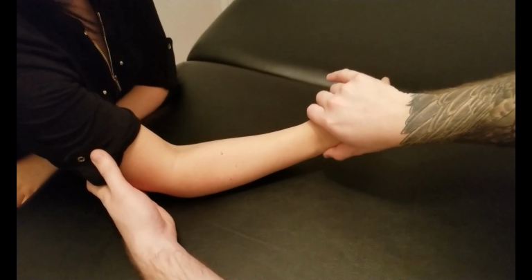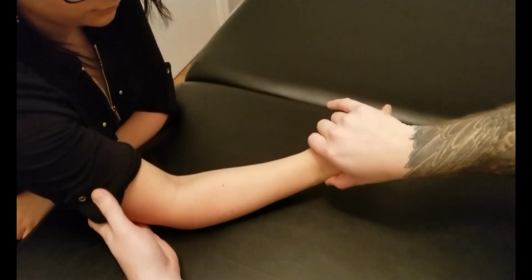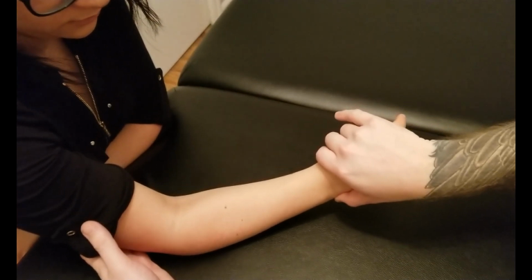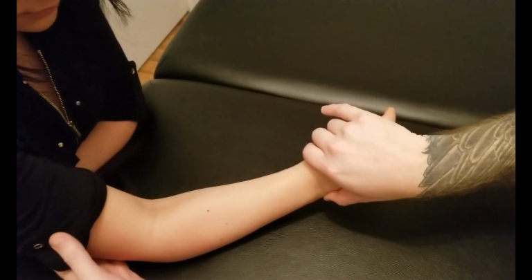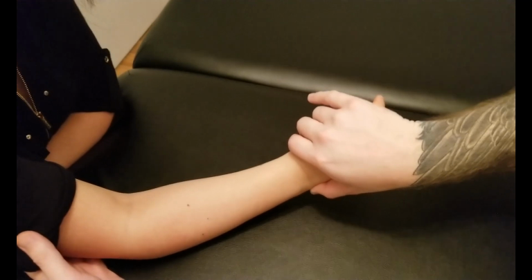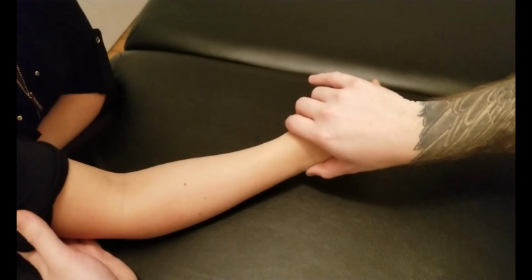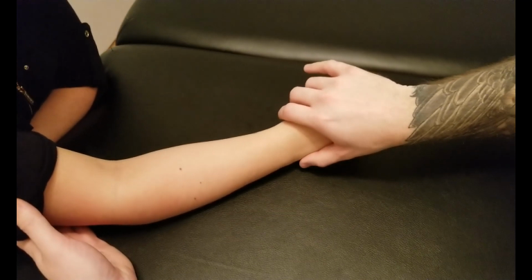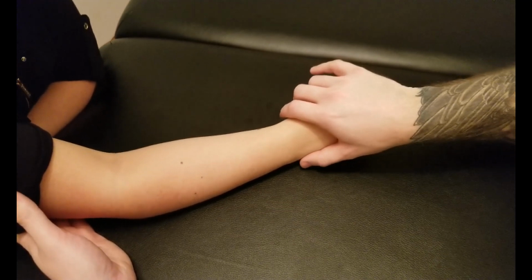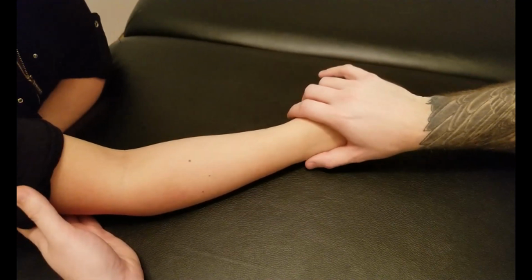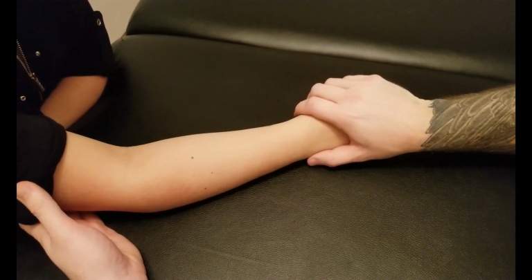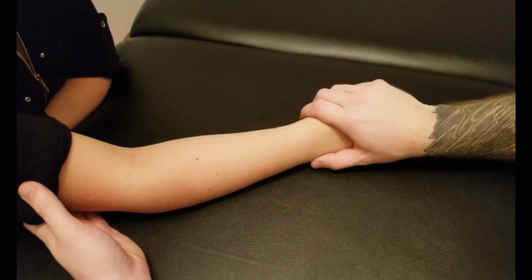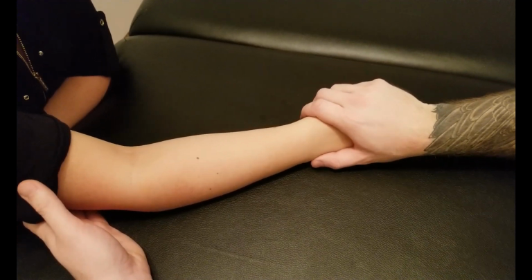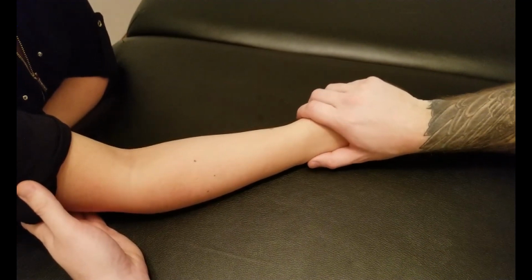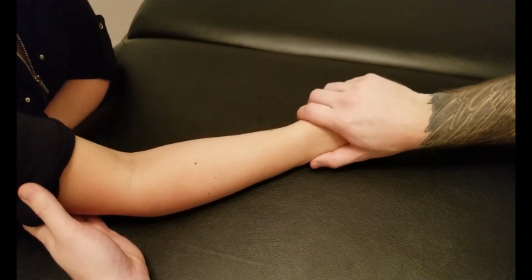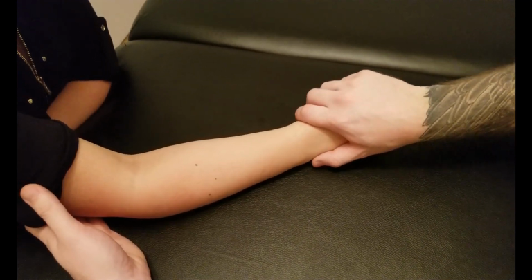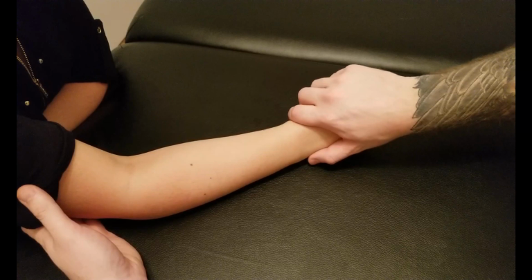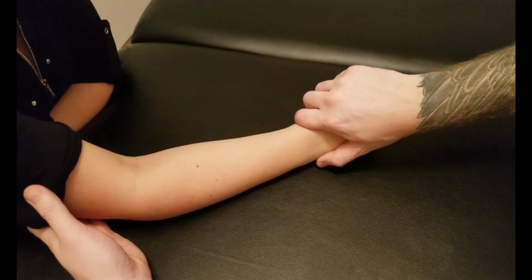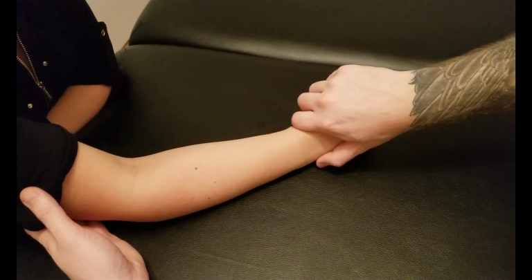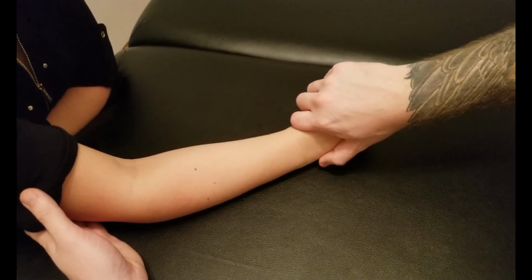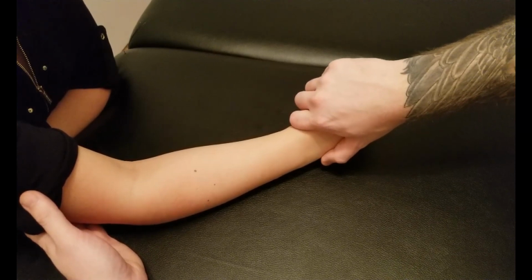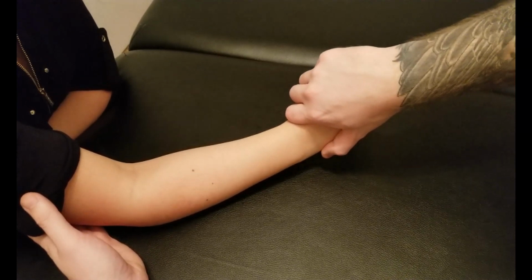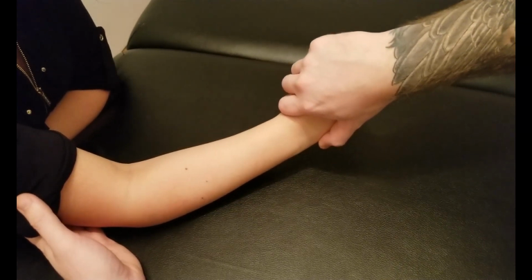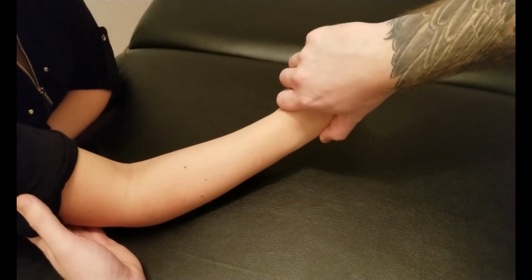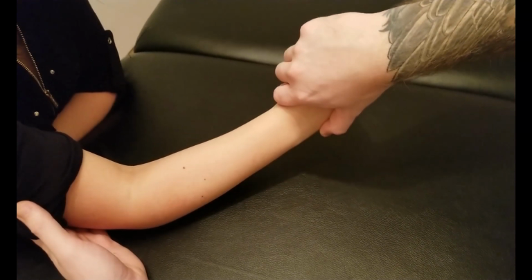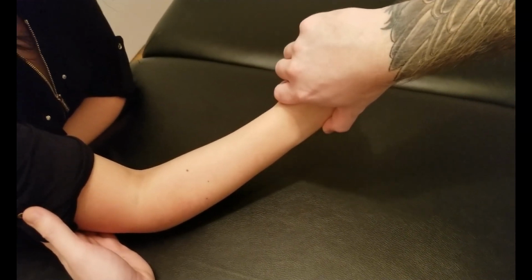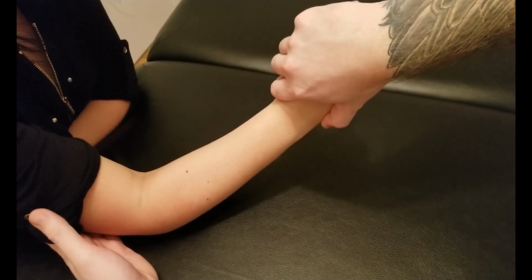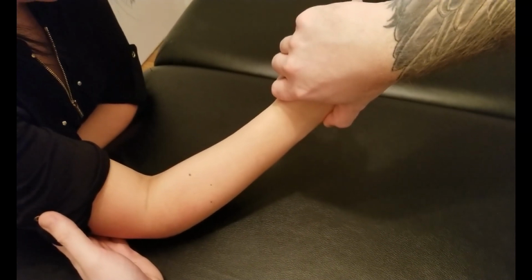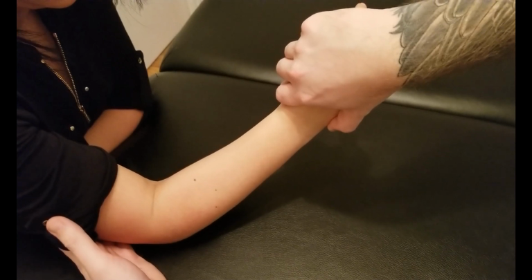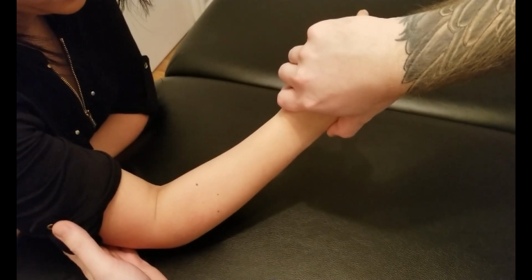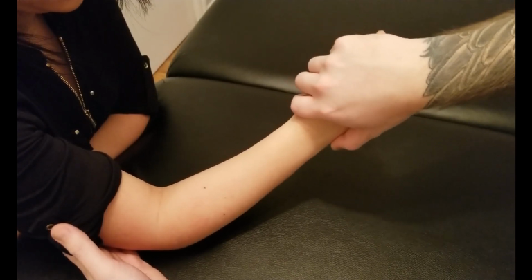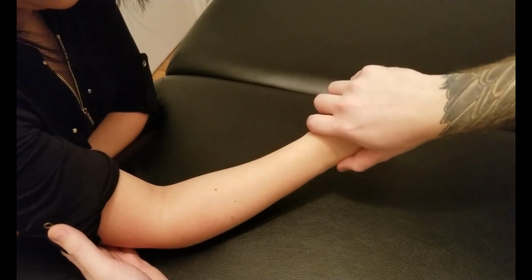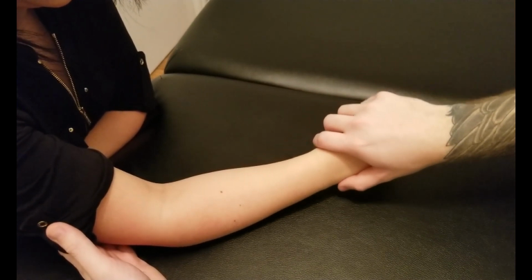Two and one. Excellent. And now lastly for the concentric: please push up against me — wrist, wrist, wrist — and now forearm up off the table, keep going, keep going. Excellent. And we'll bring that back down.